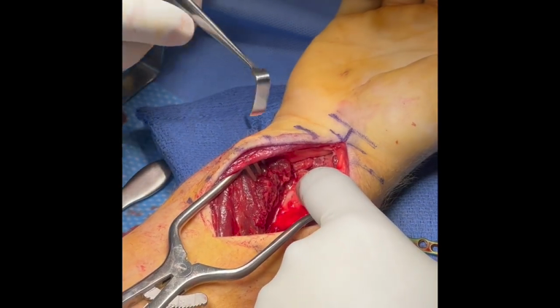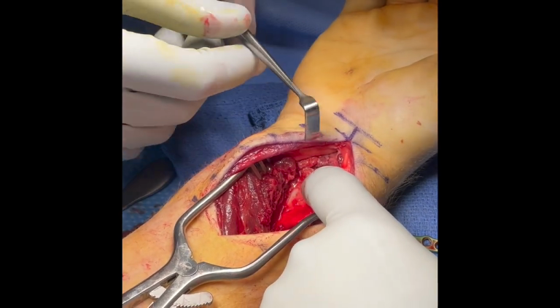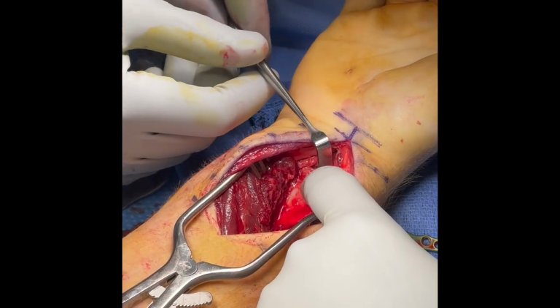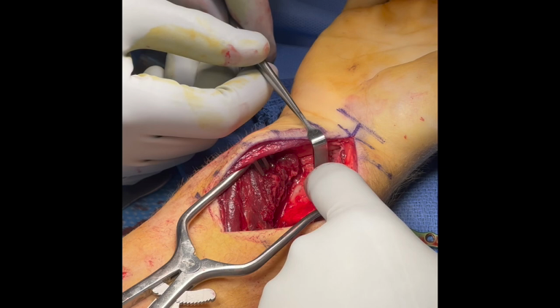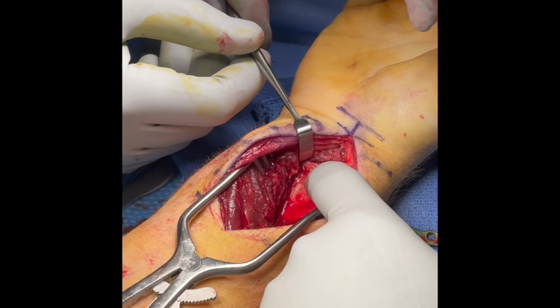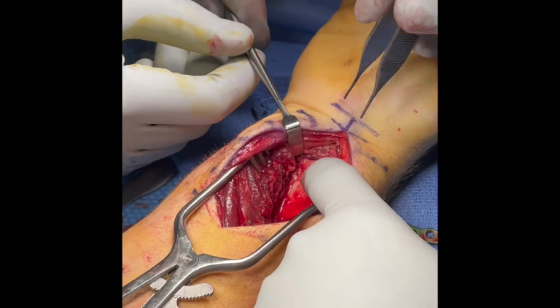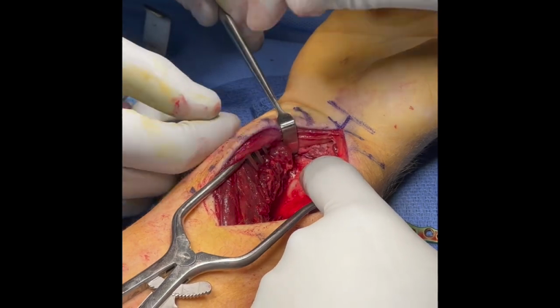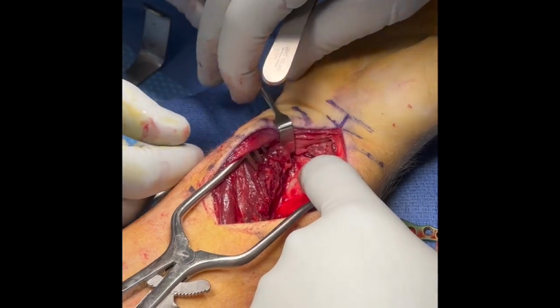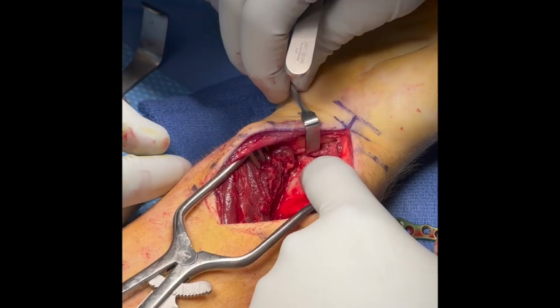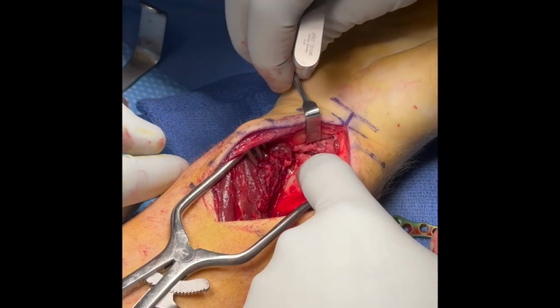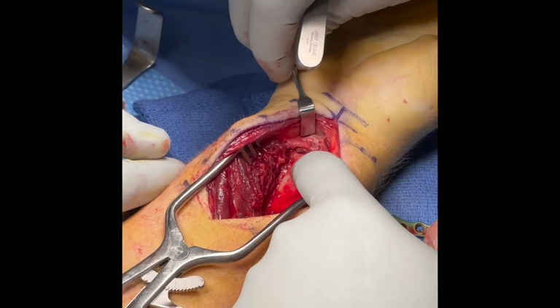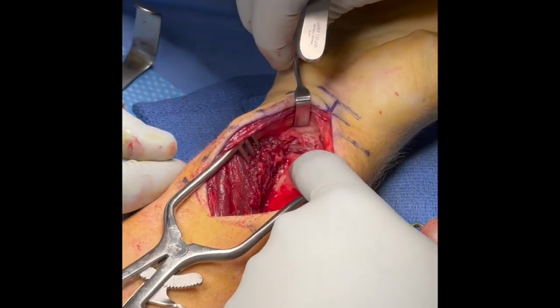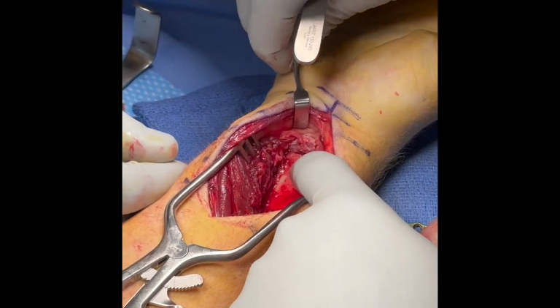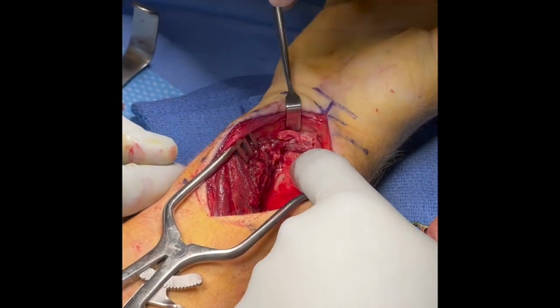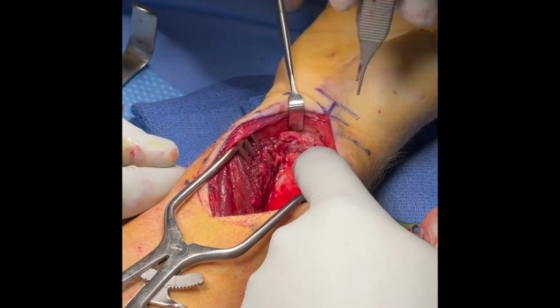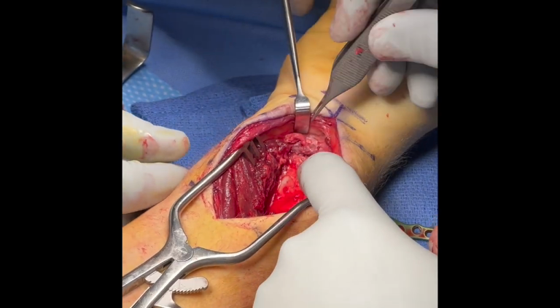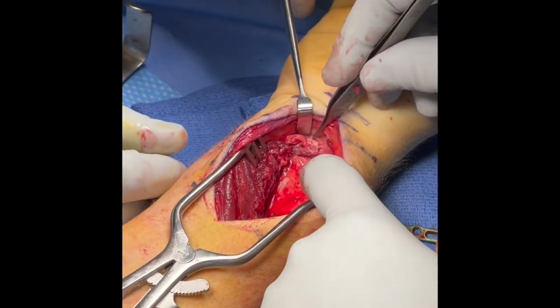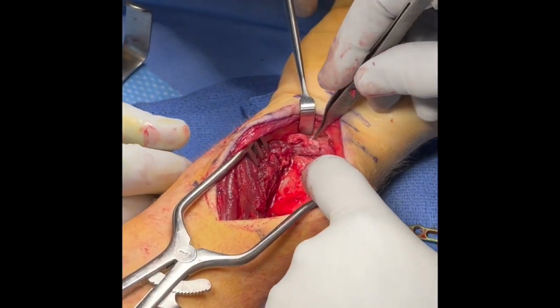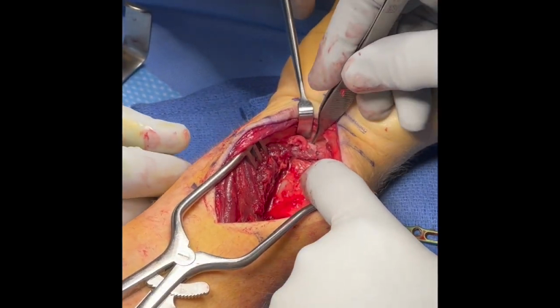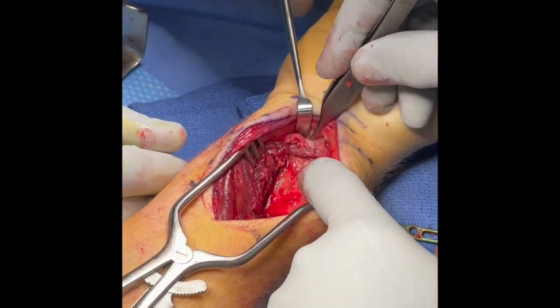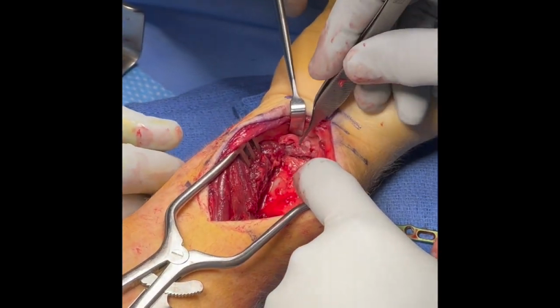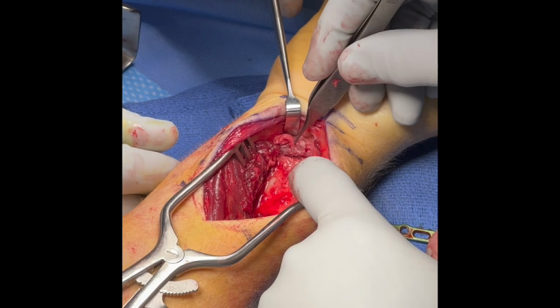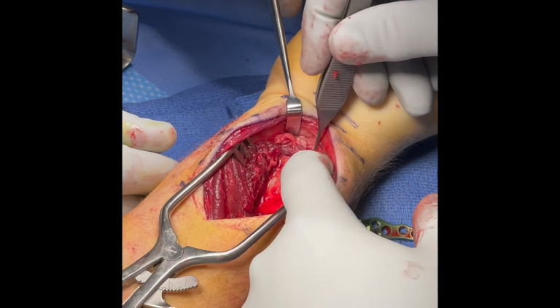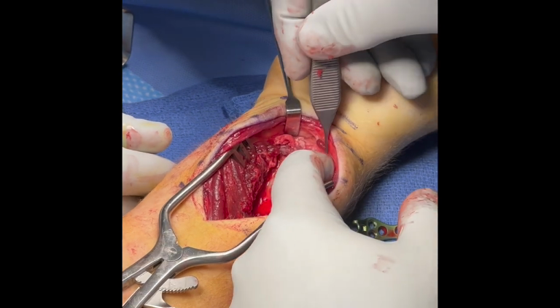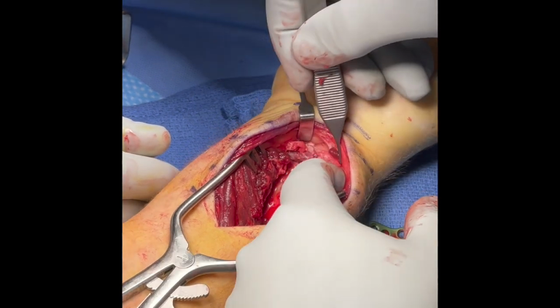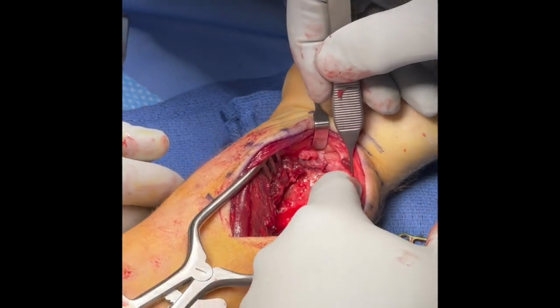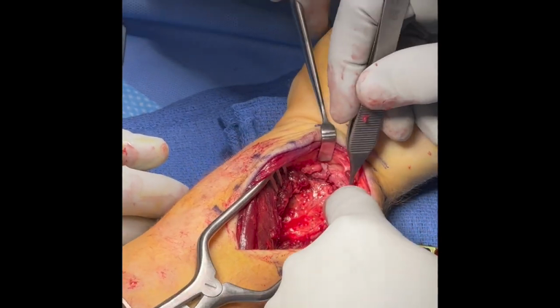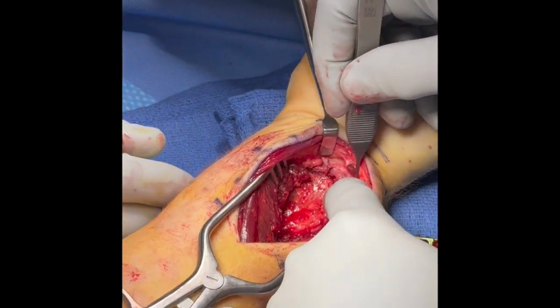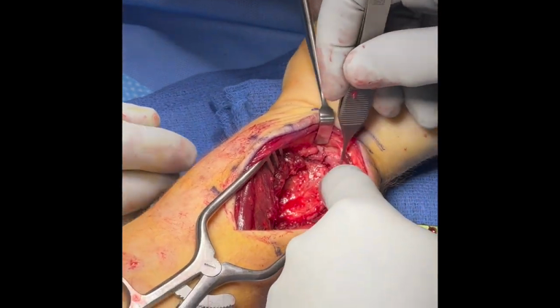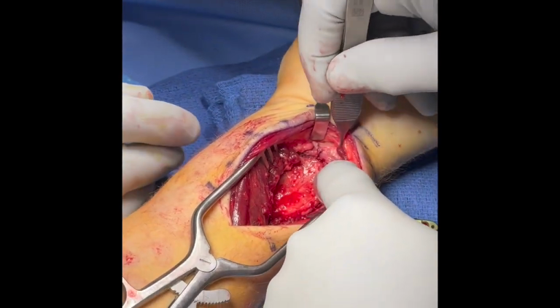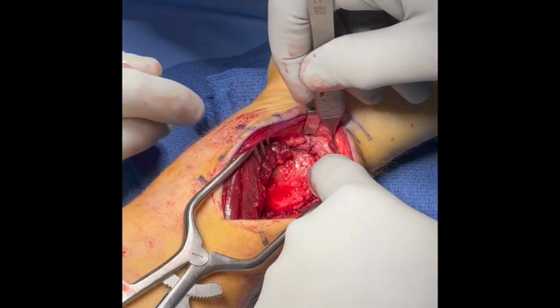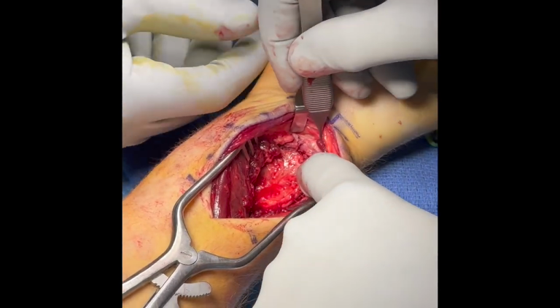Here the lunate facet fragment can be seen, and the radial styloid fragment.